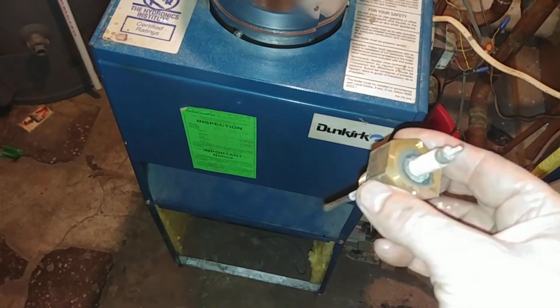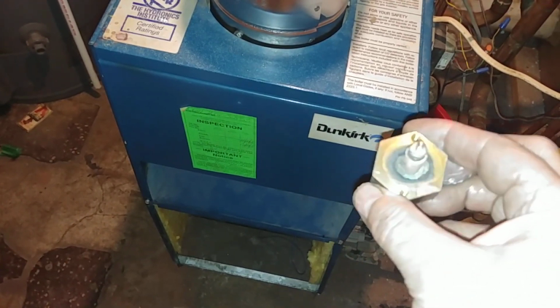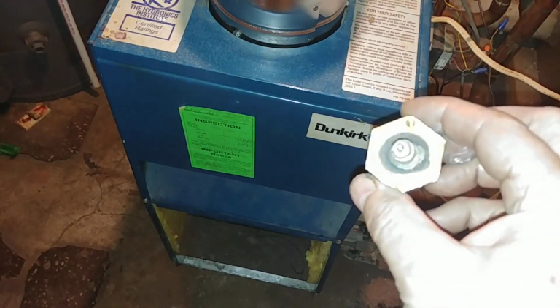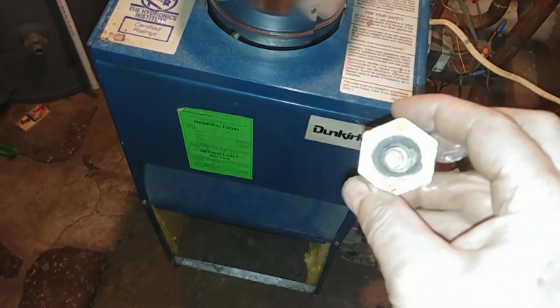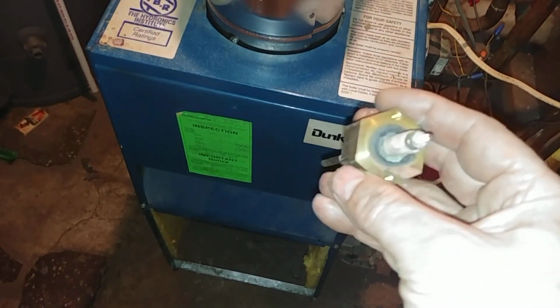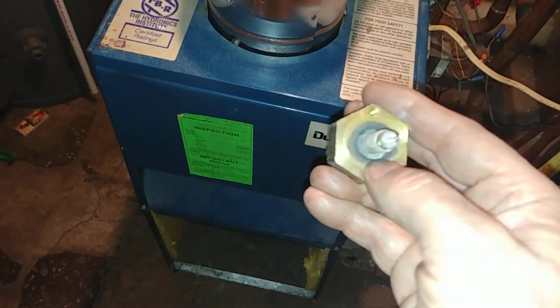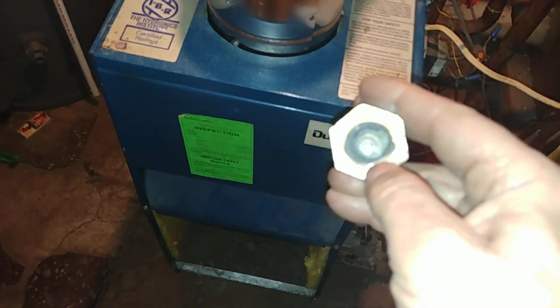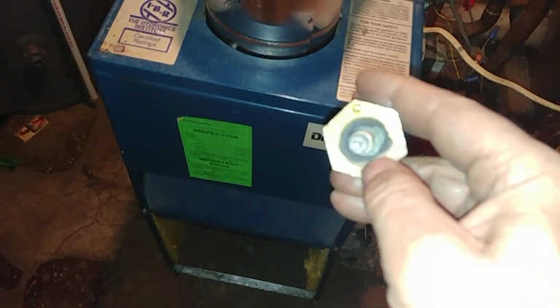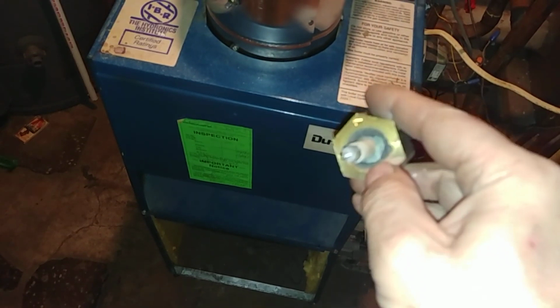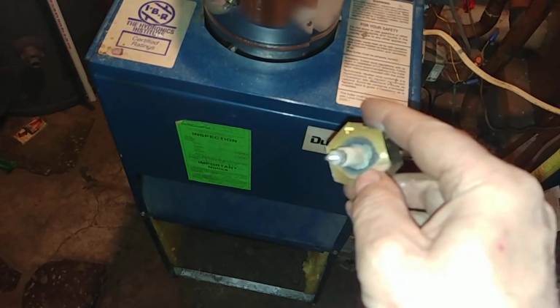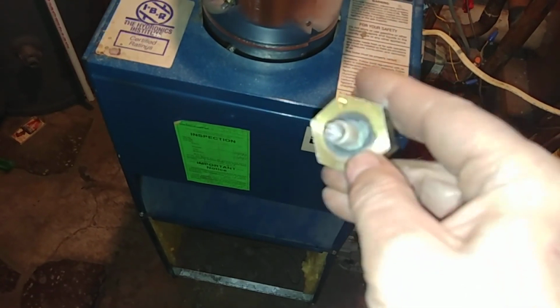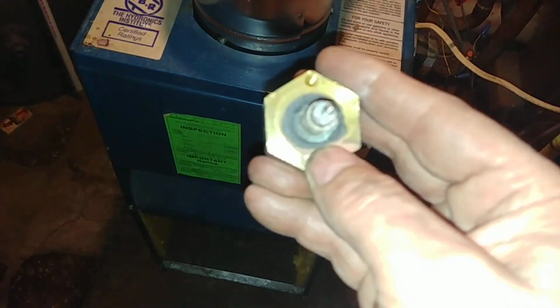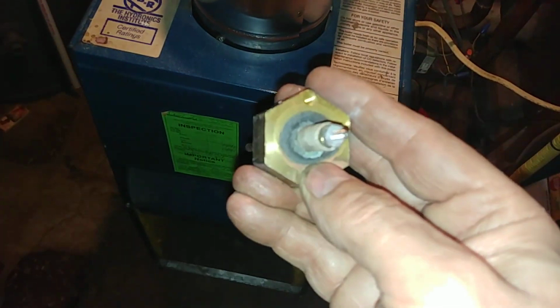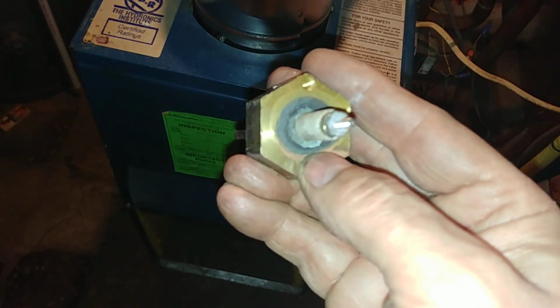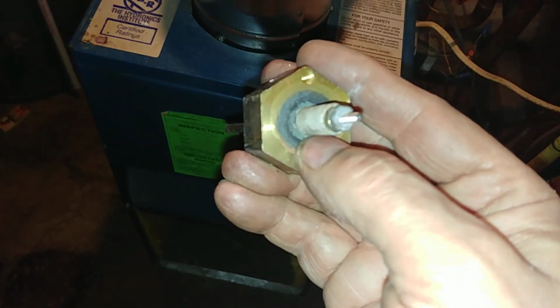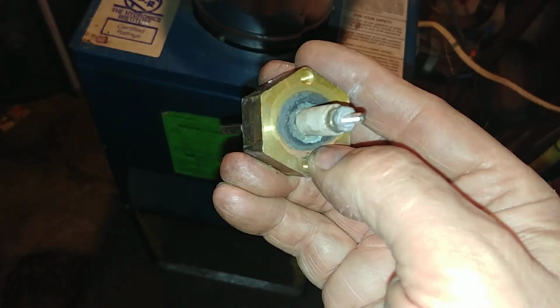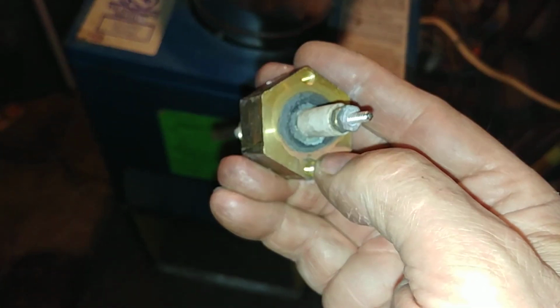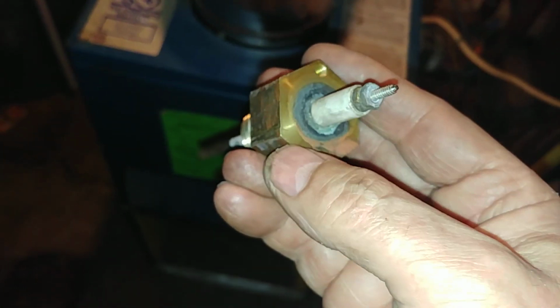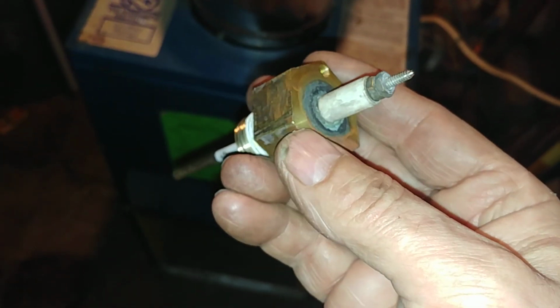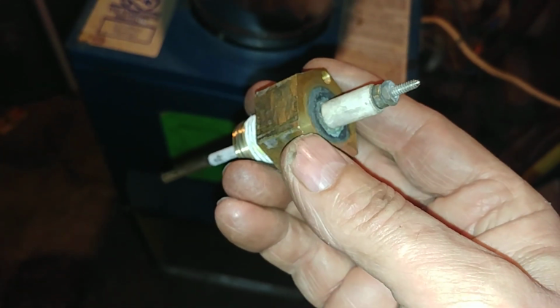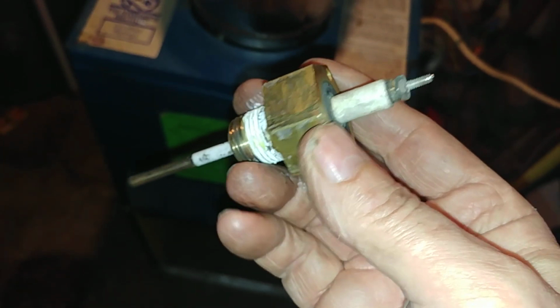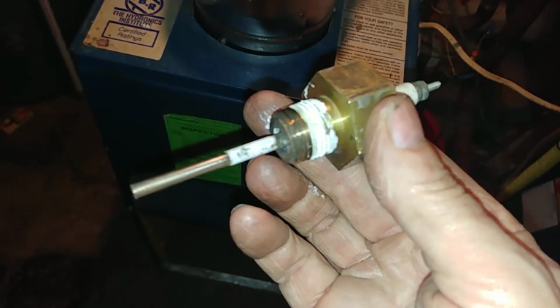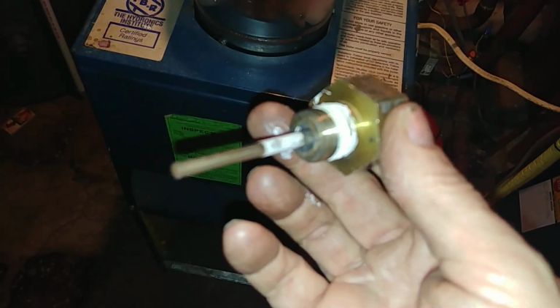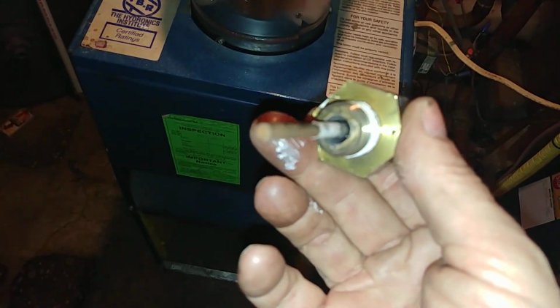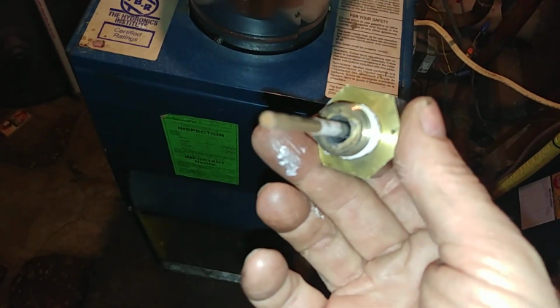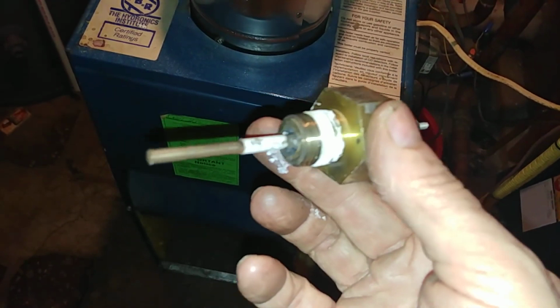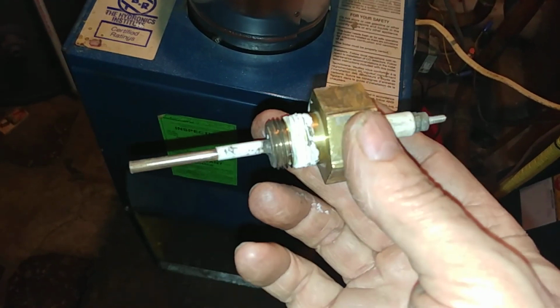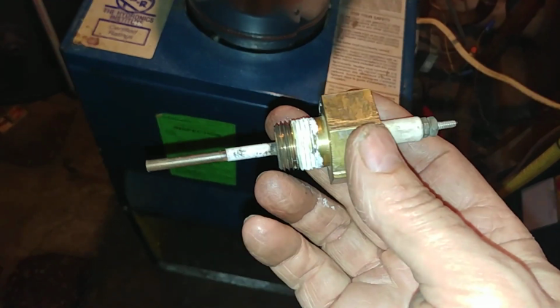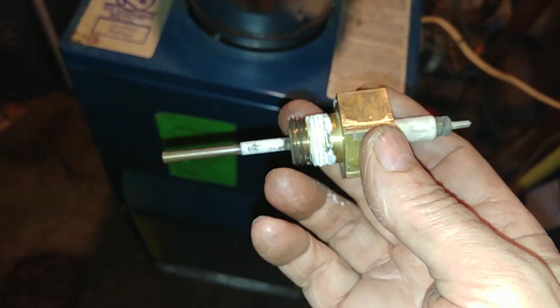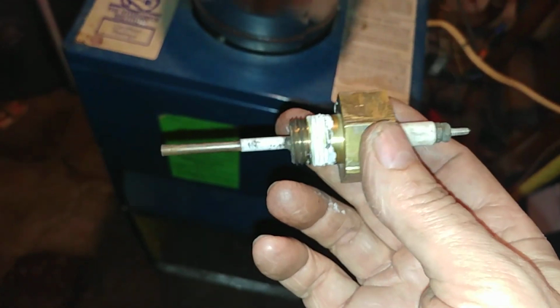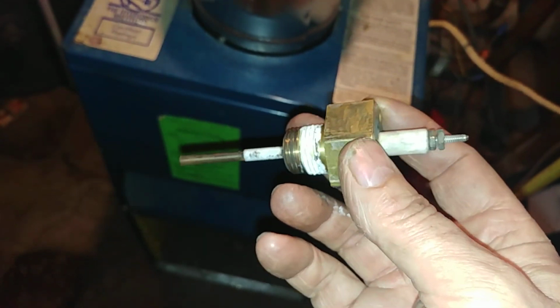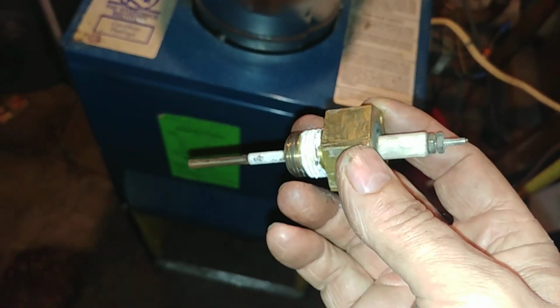We found that the probe was bad. You can see the corrosion there. We tried to repair it but there was no go, so it was better just to replace it.